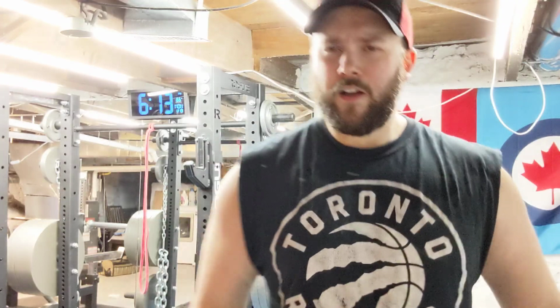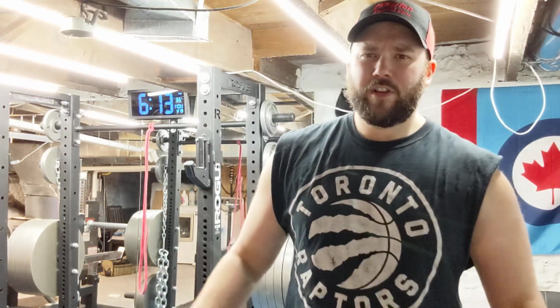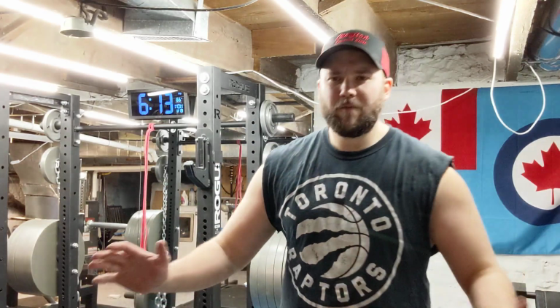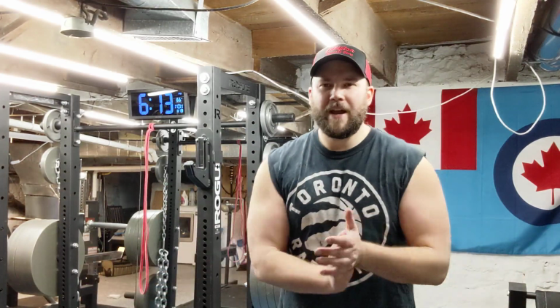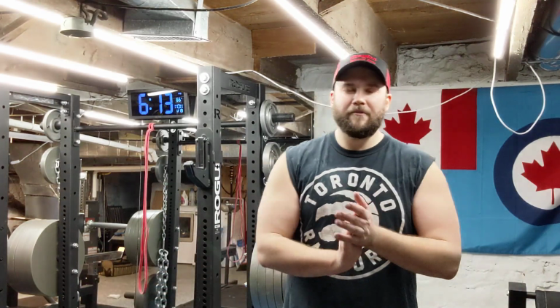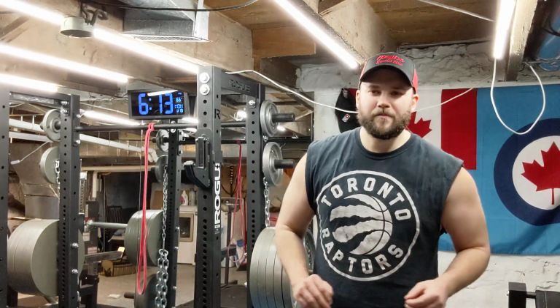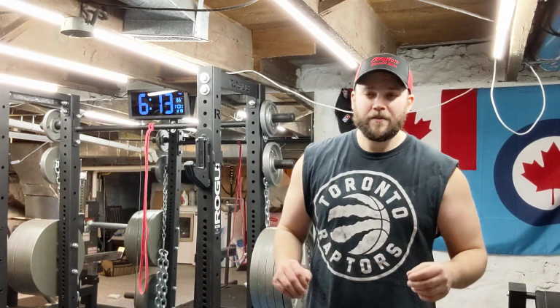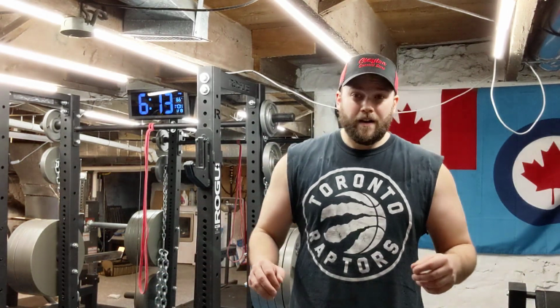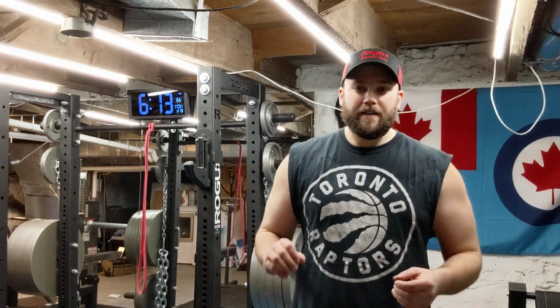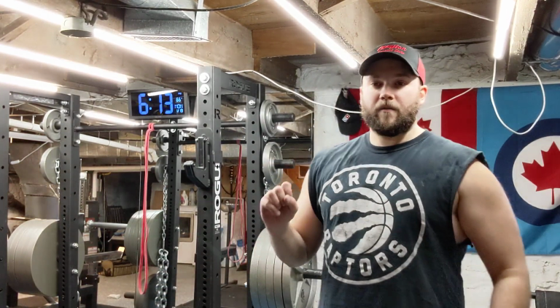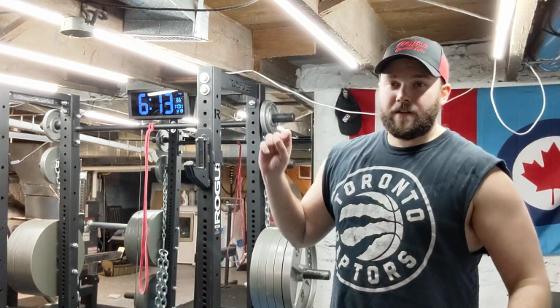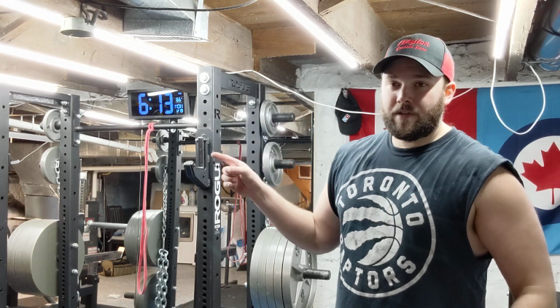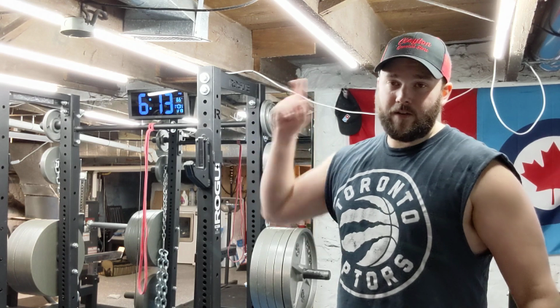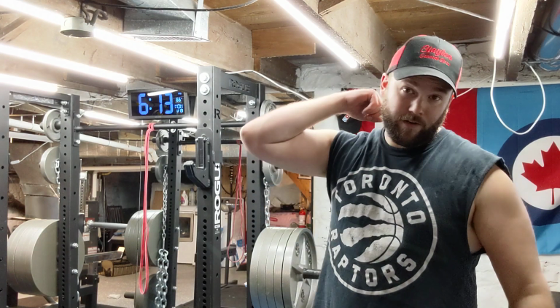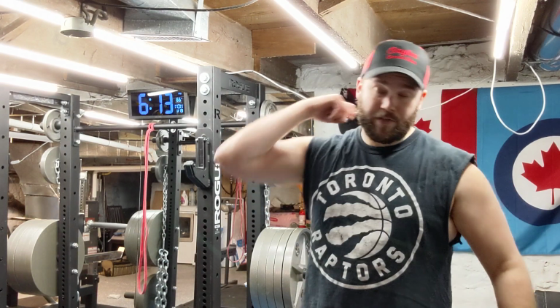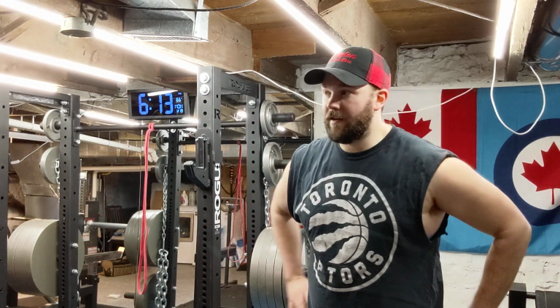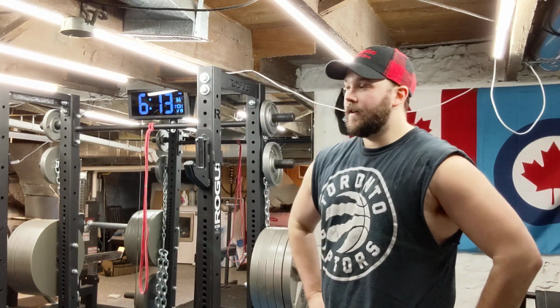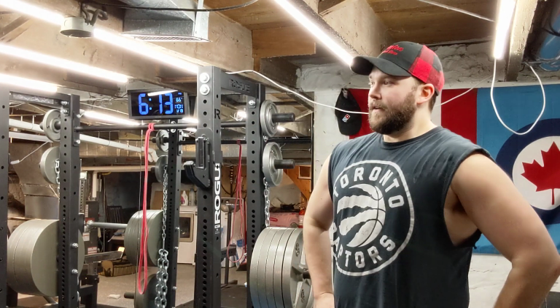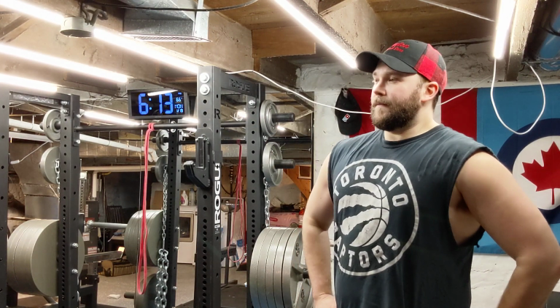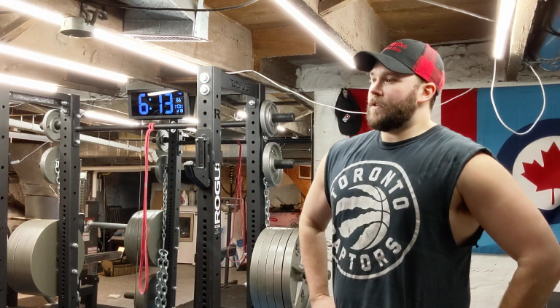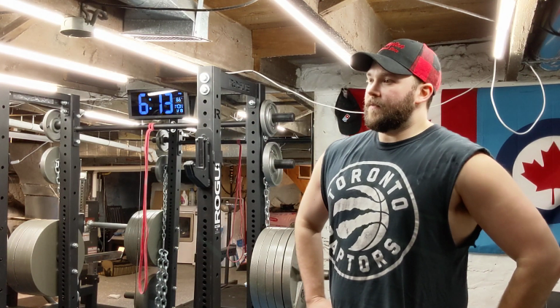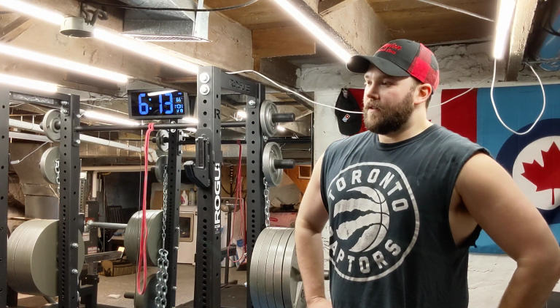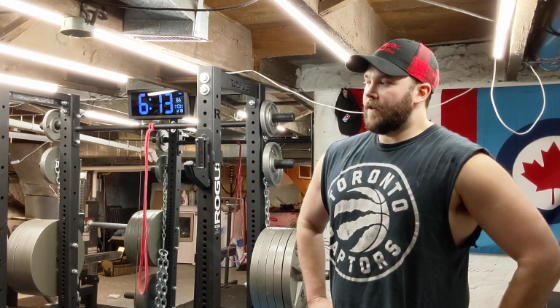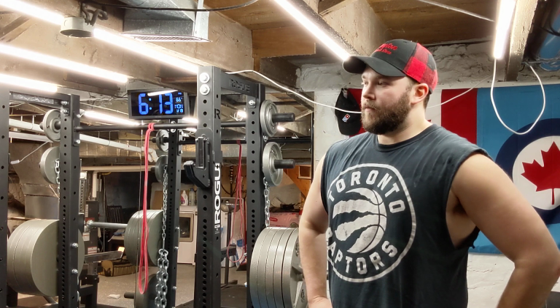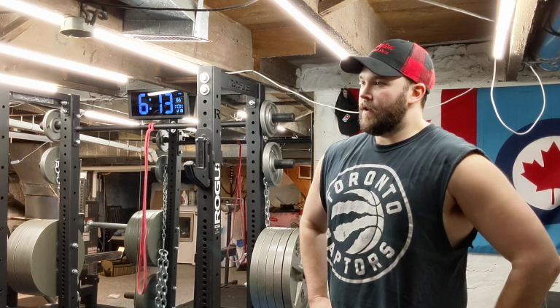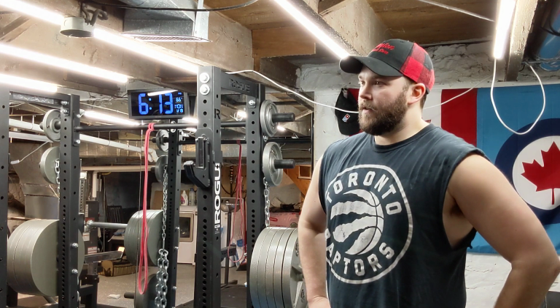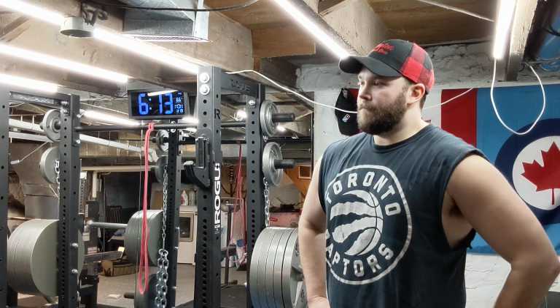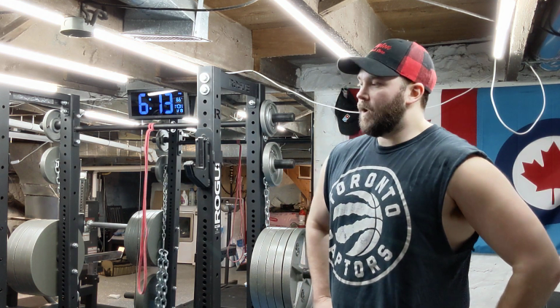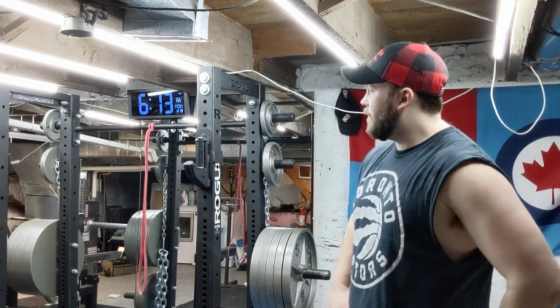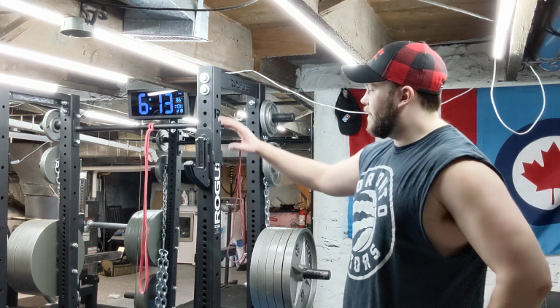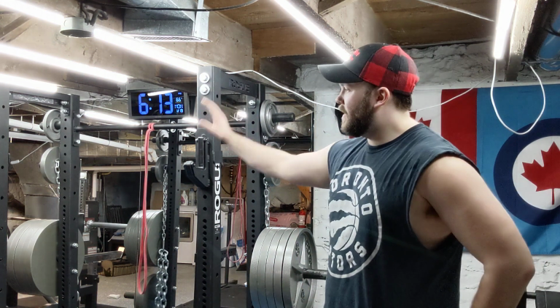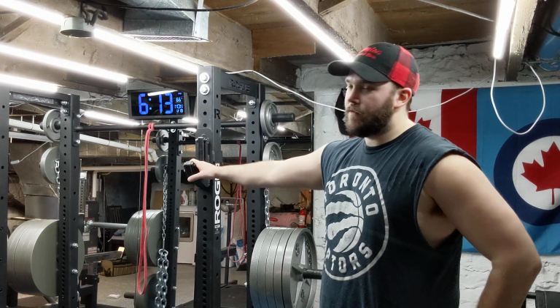We are back today with another home gym video. In today's video what I wanted to talk about was this guy over here. I was thinking about what type of videos I want to do and I figured I should probably start with the squat rack.